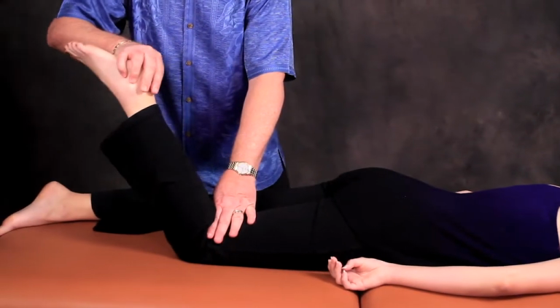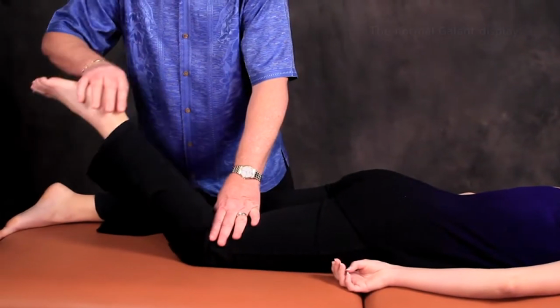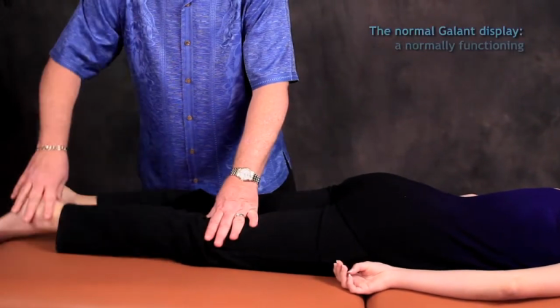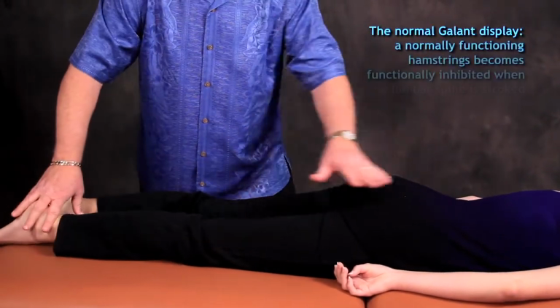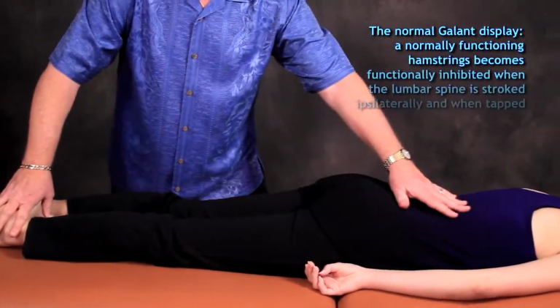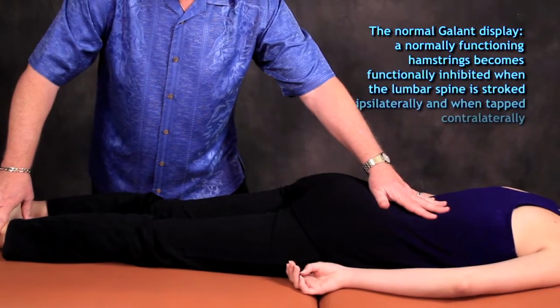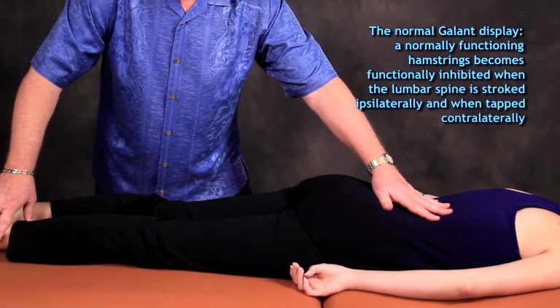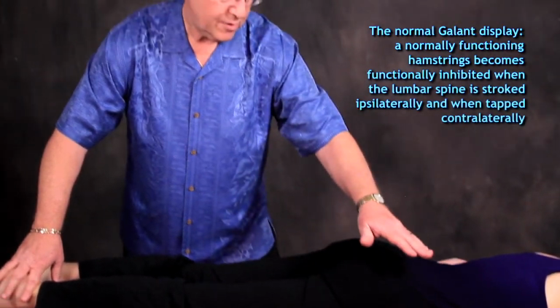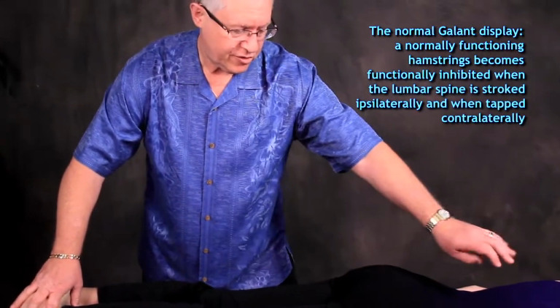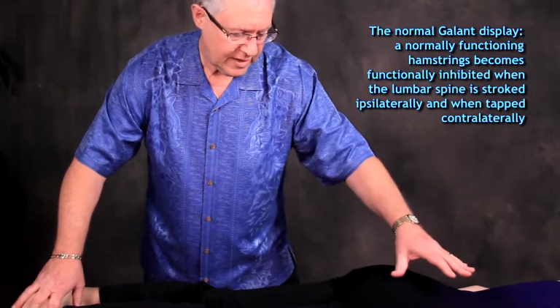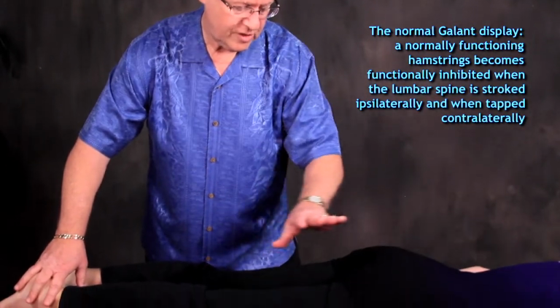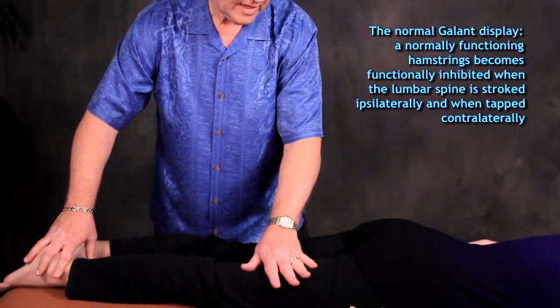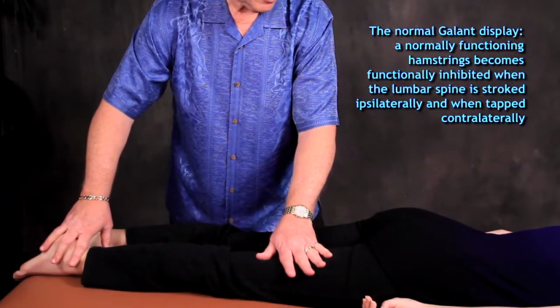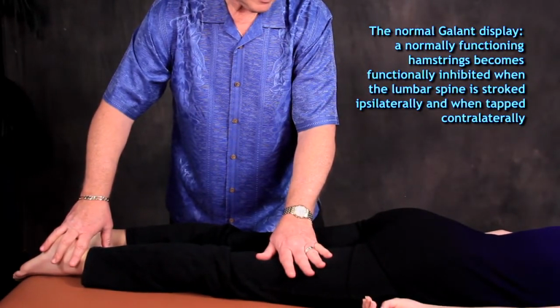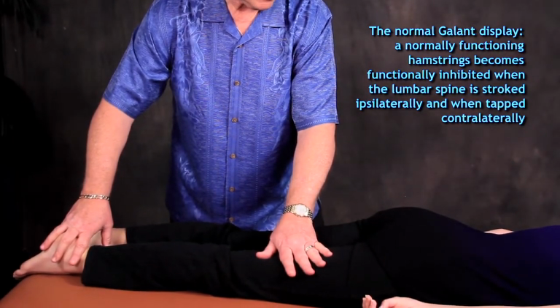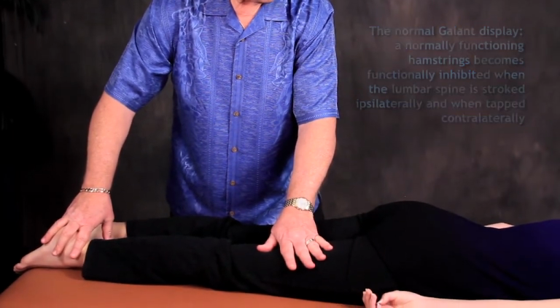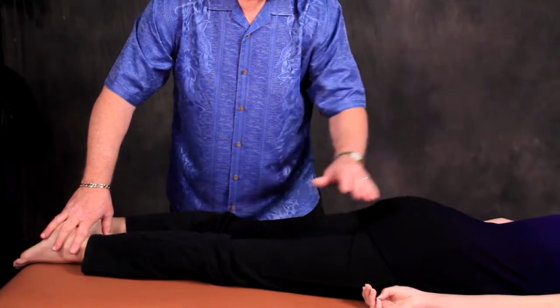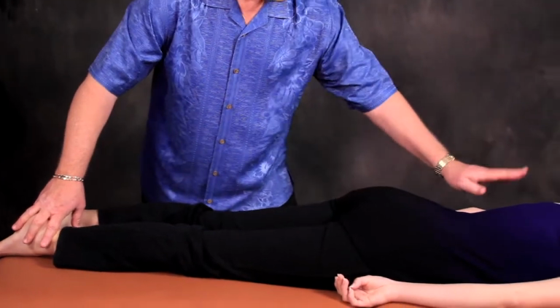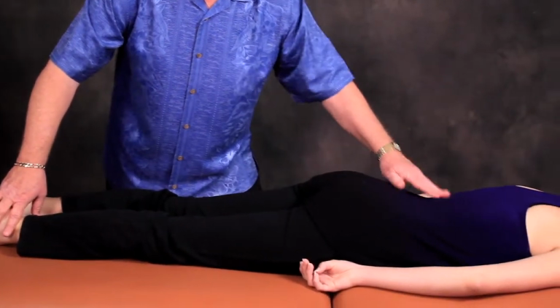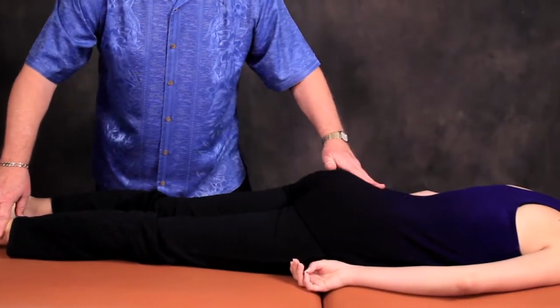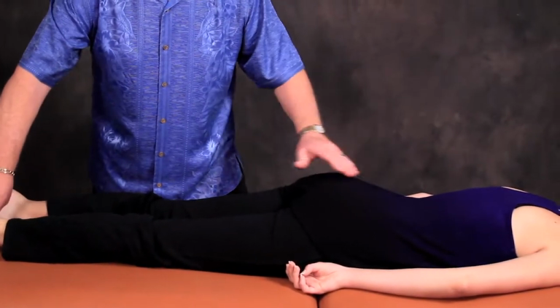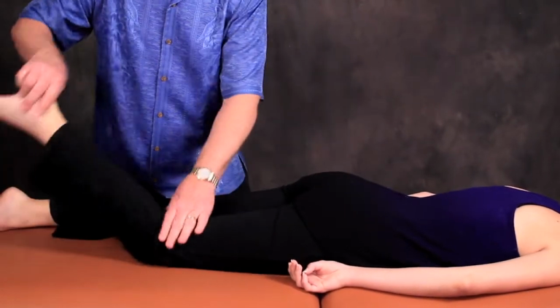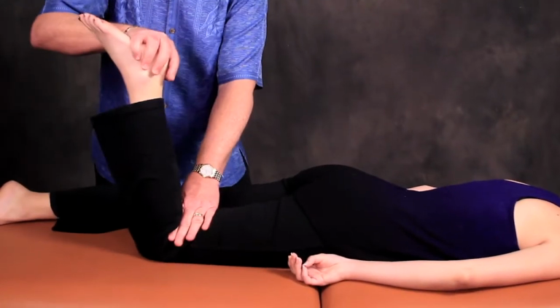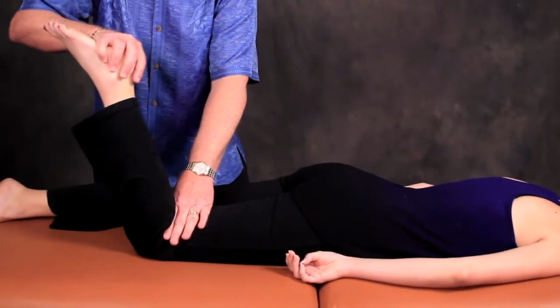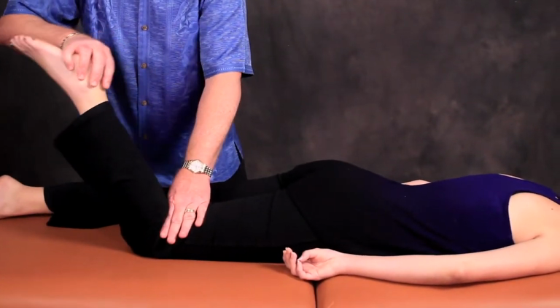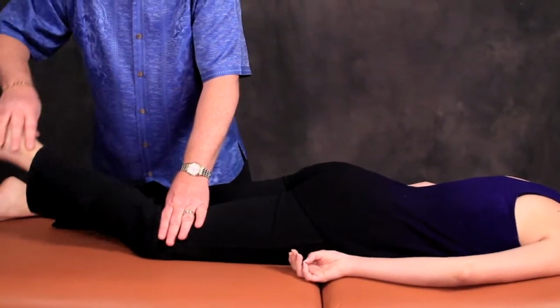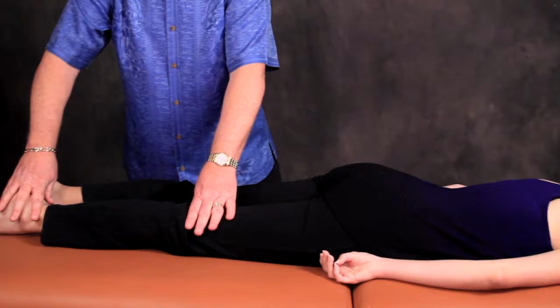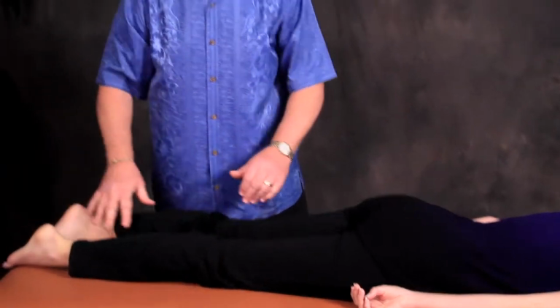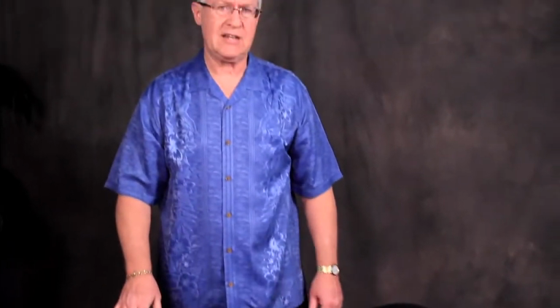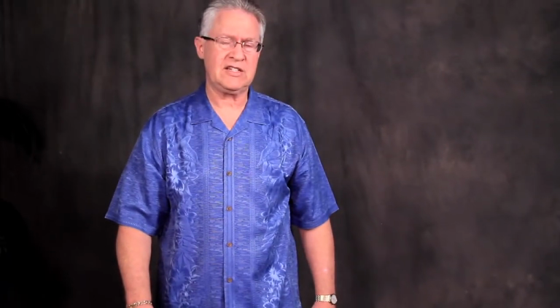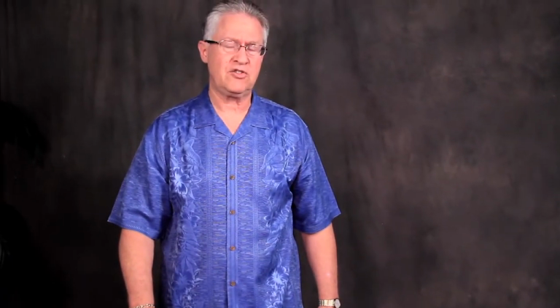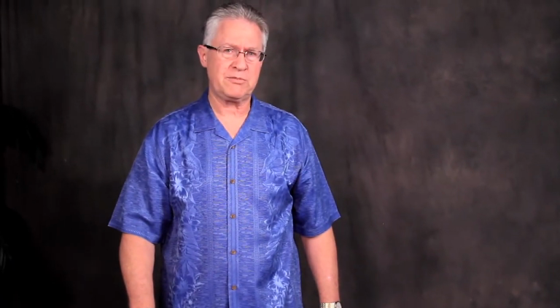So we were both right. Stimulation of the lumbar spine on the right with stroking should cause inhibition of that hamstring, but tapping the lumbar spine contralateral to the hamstring should cause inhibition. This is the normal response.